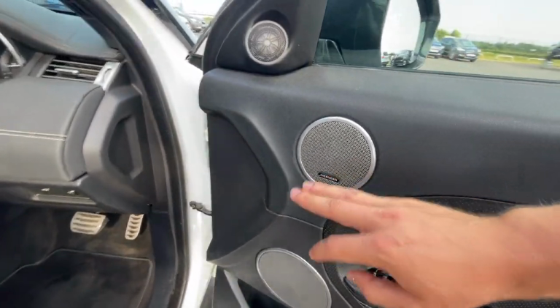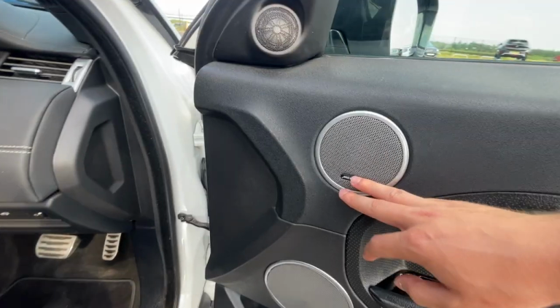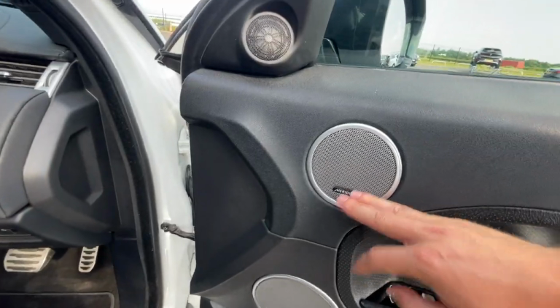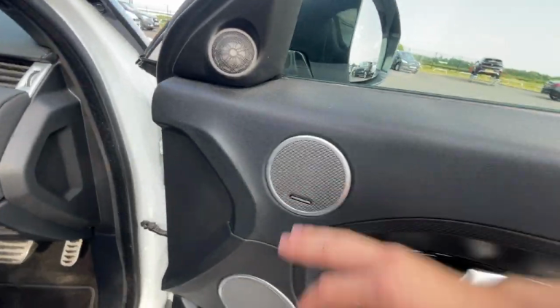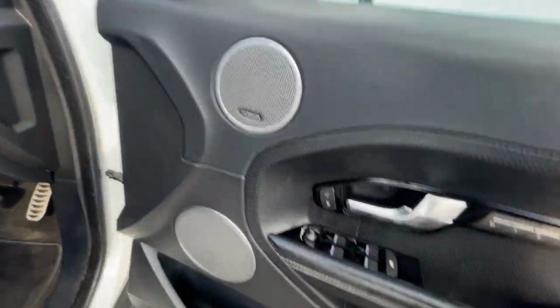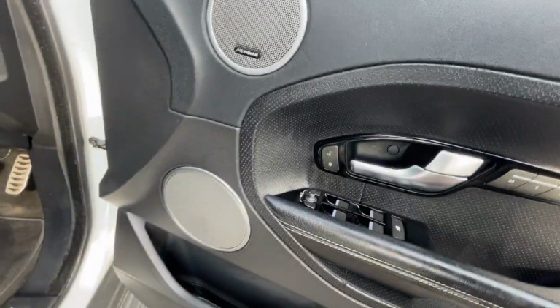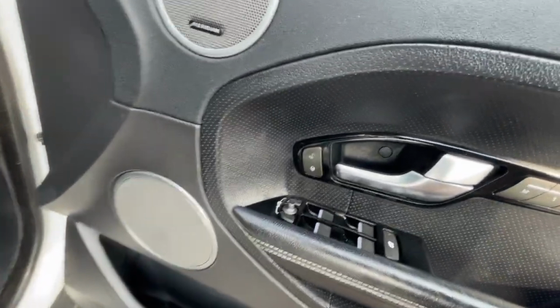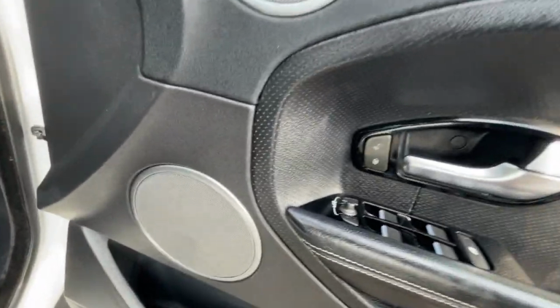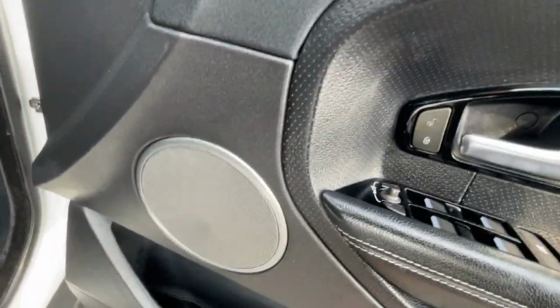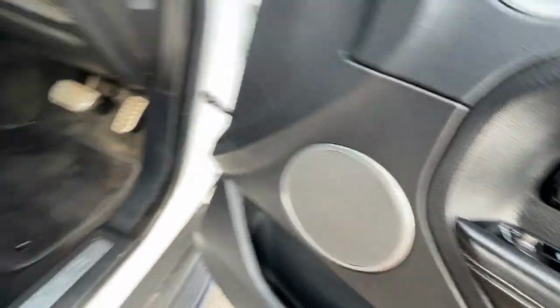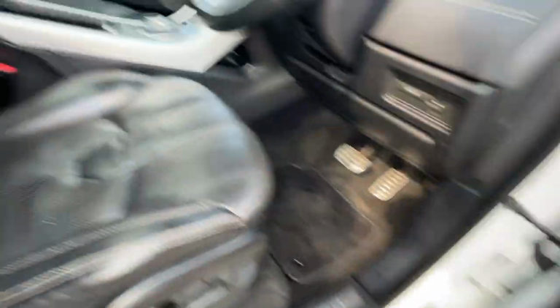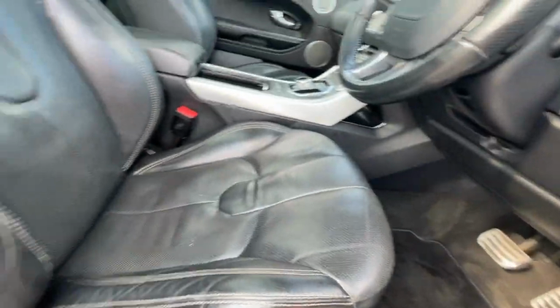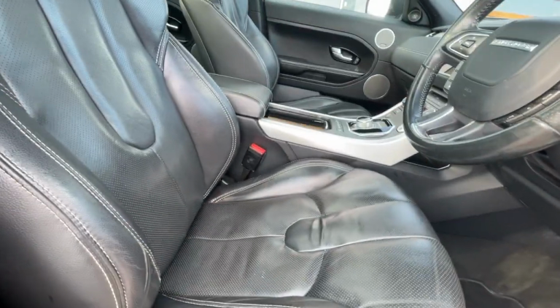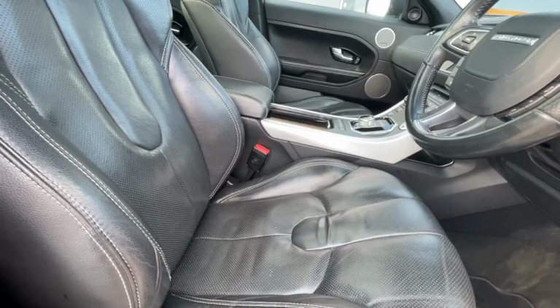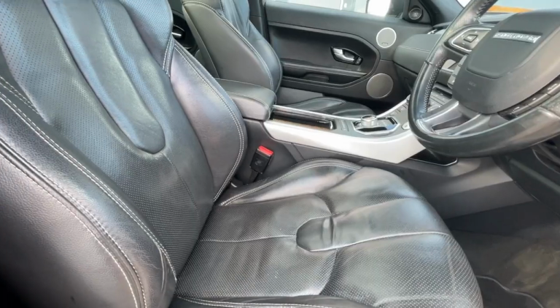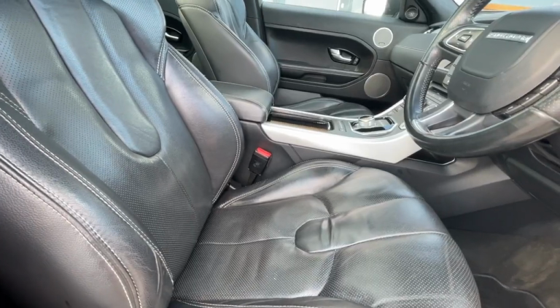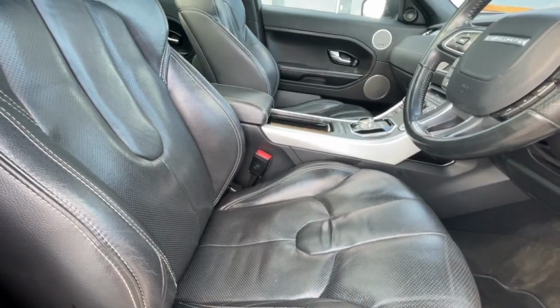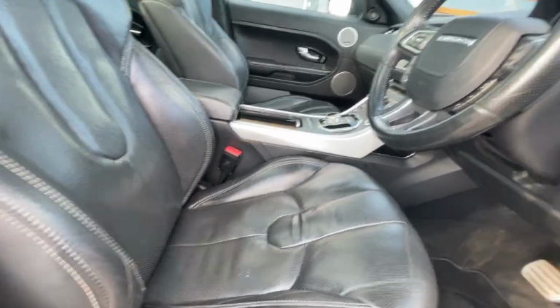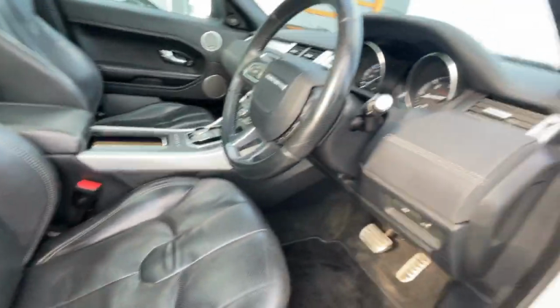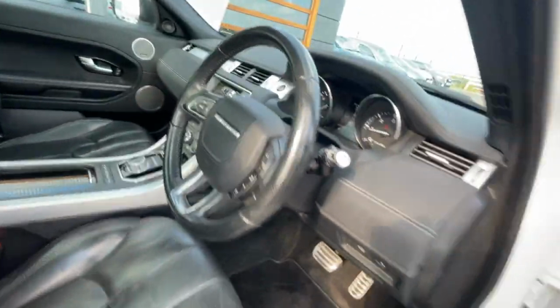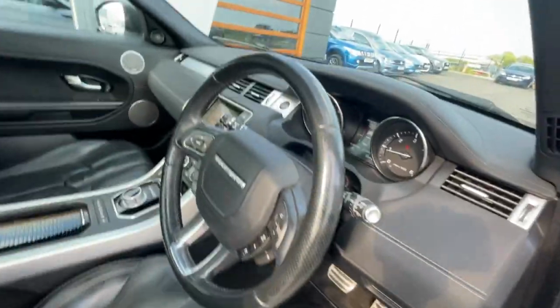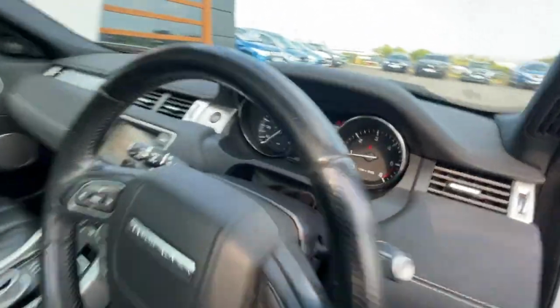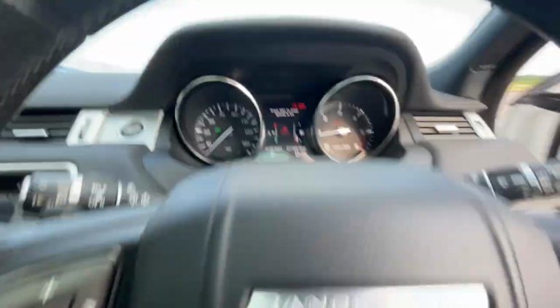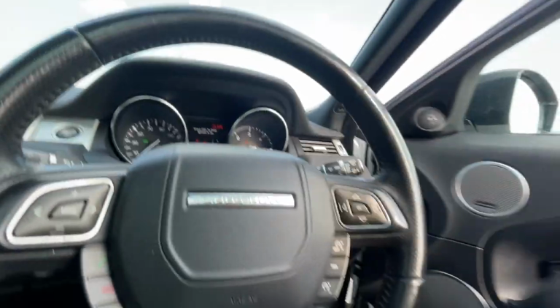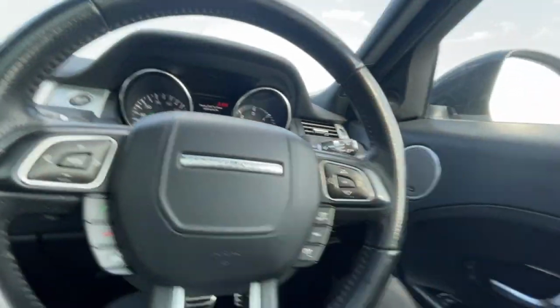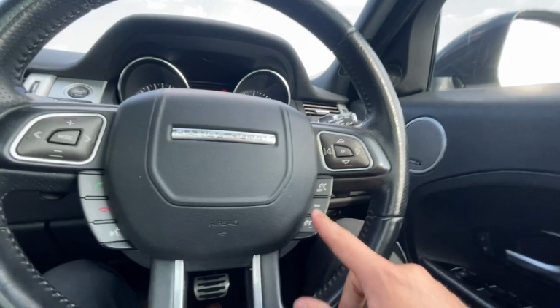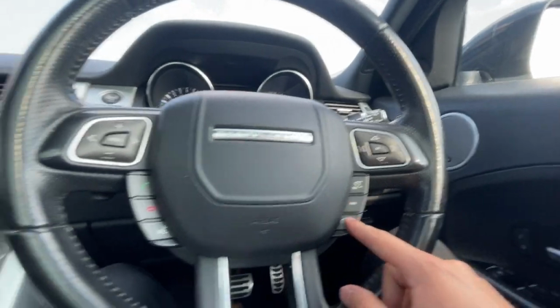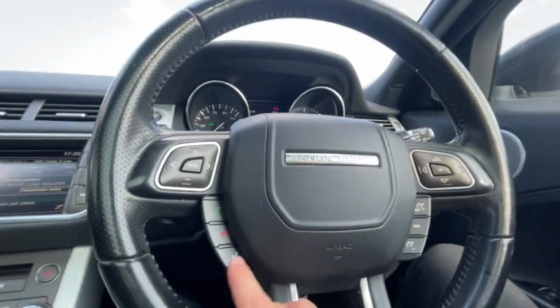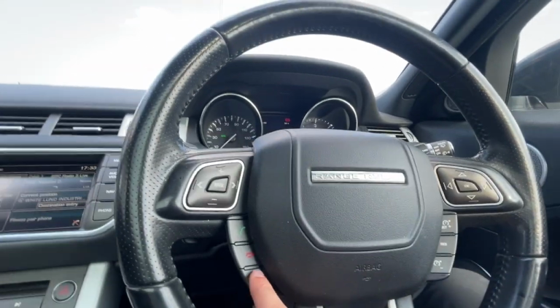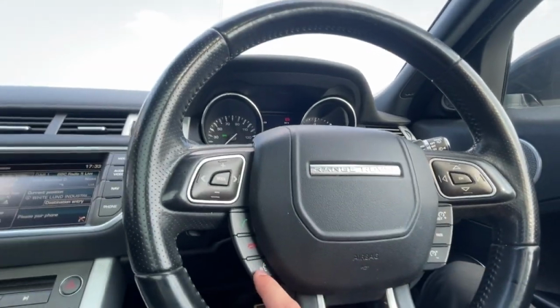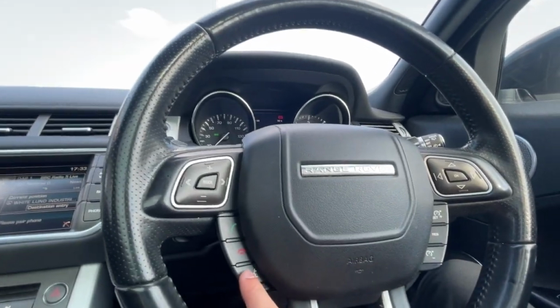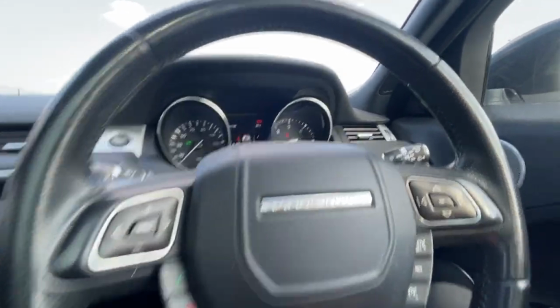There's also the Meridian sound system — a premium sound system — along with a storage compartment, electronic adjustable seats which work perfectly fine, and a multi-function steering wheel featuring cruise control, Bluetooth hands-free, and voice control.